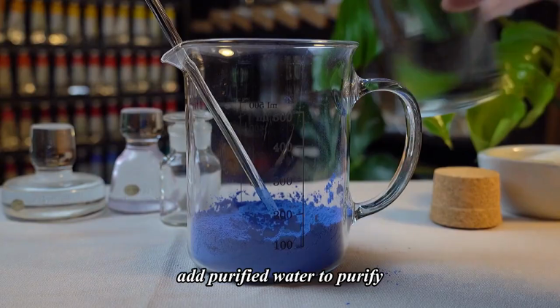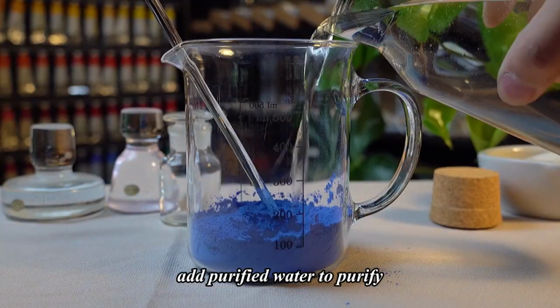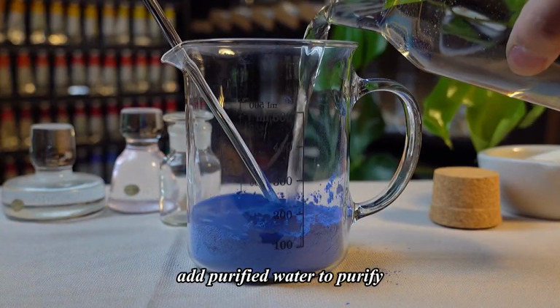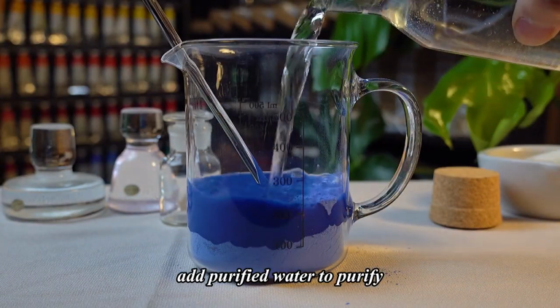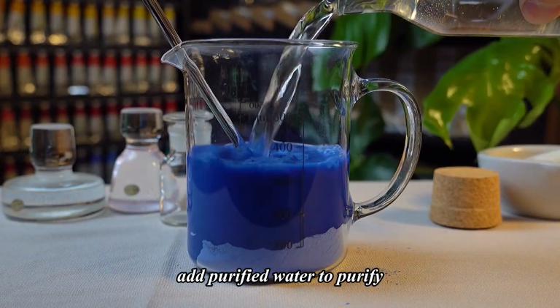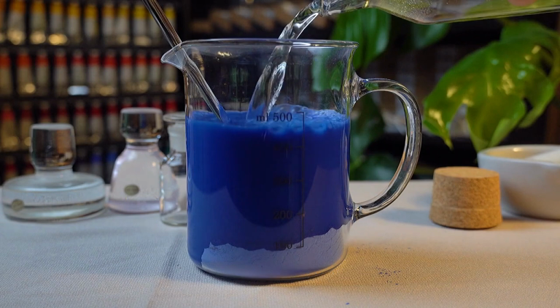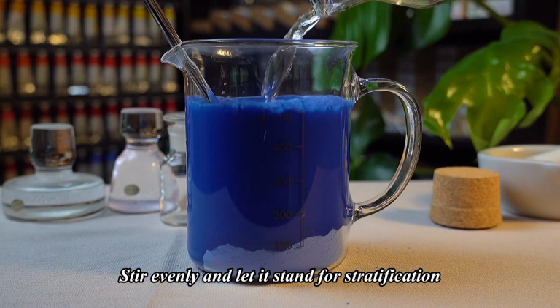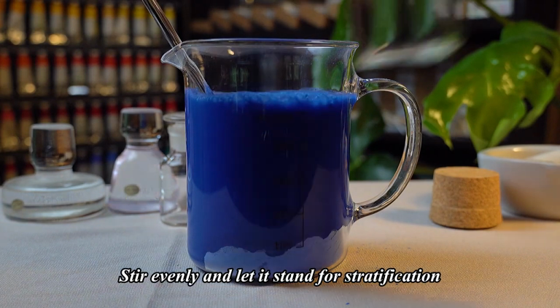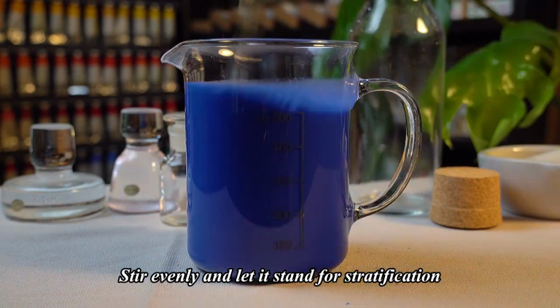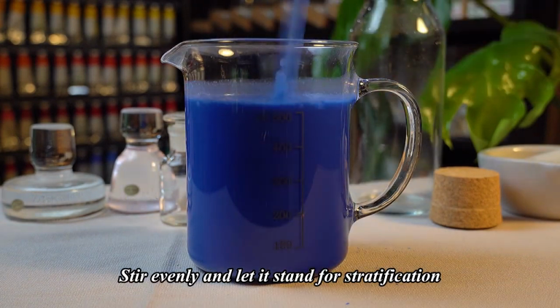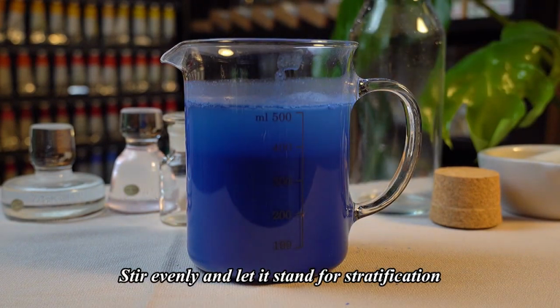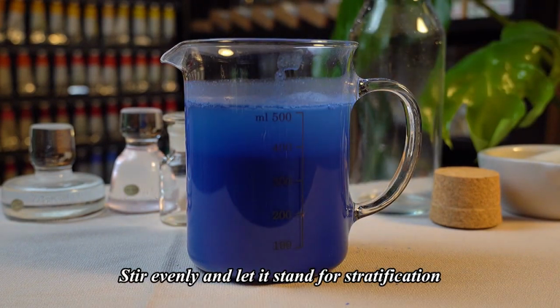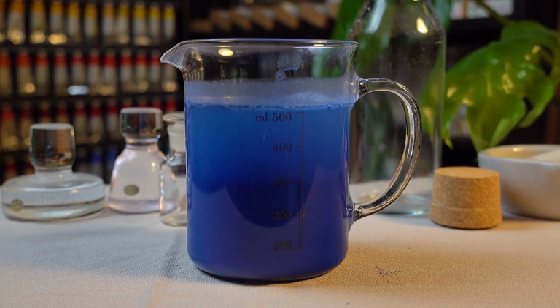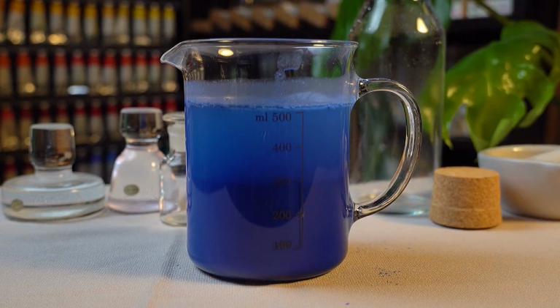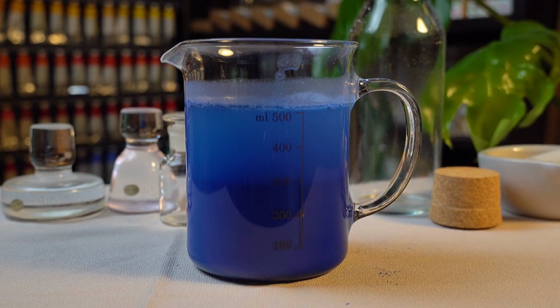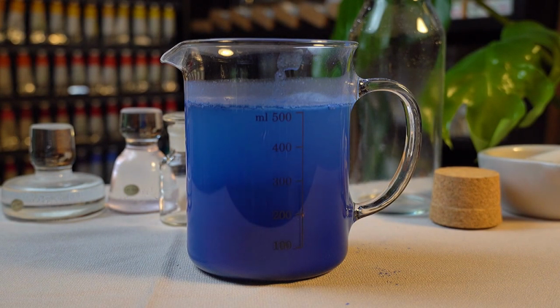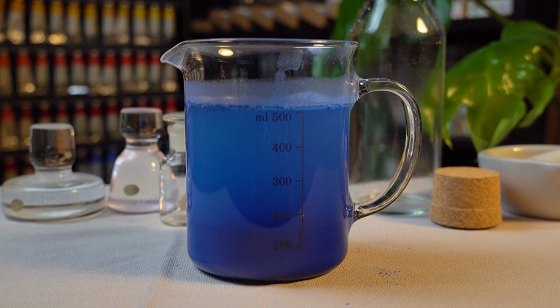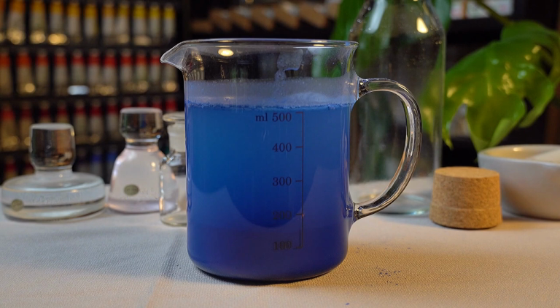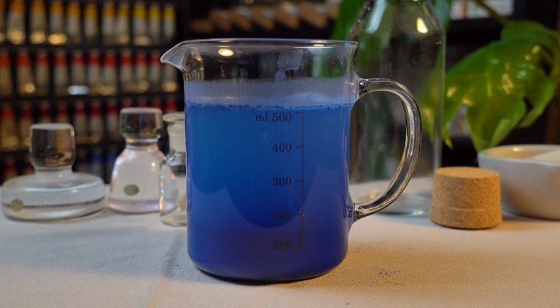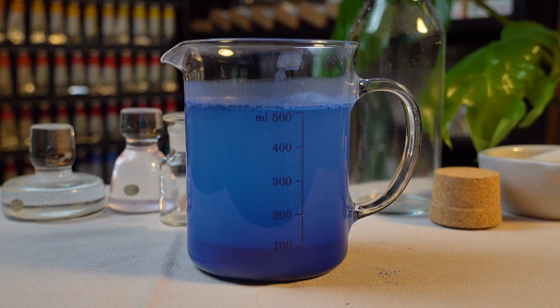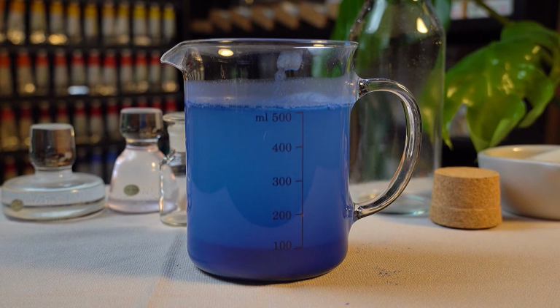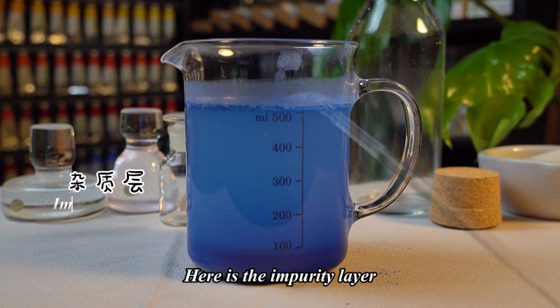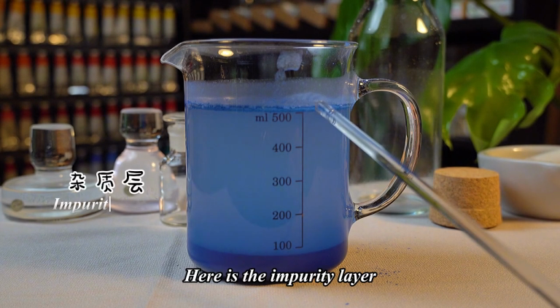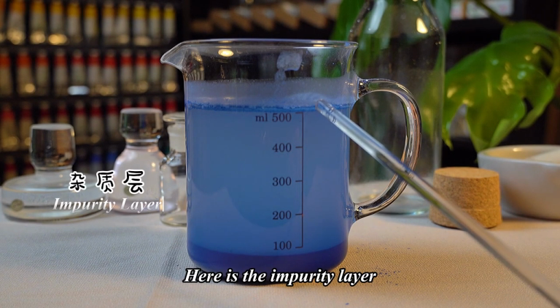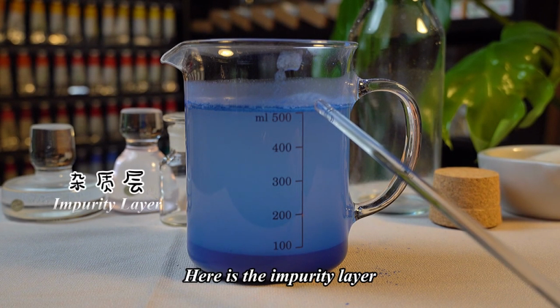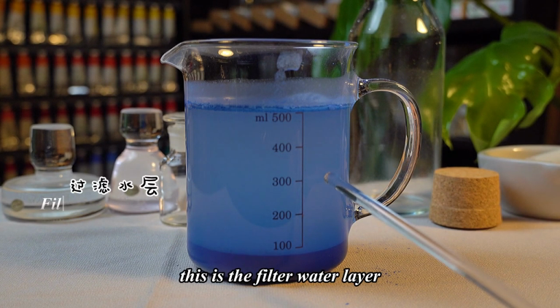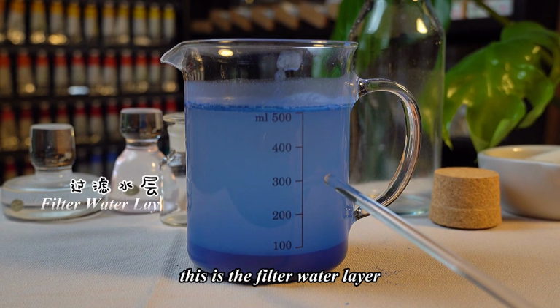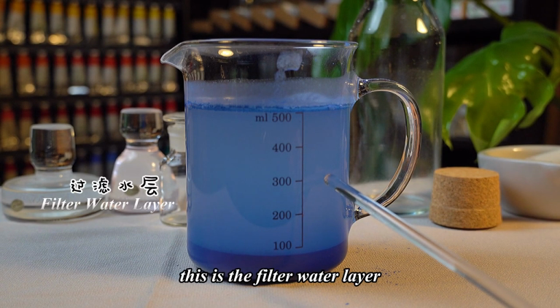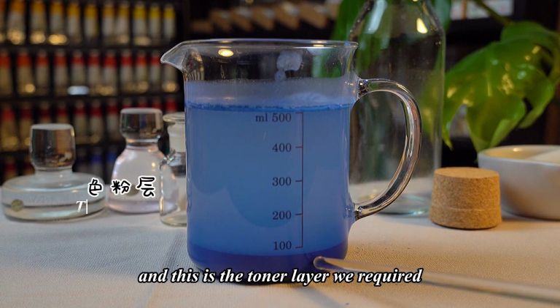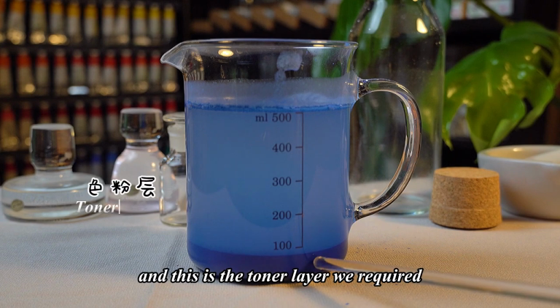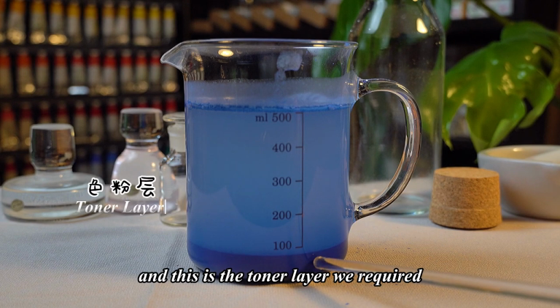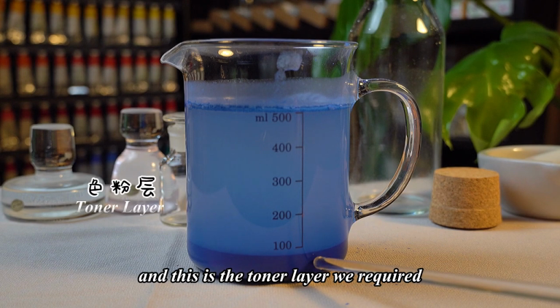Add purified water to purify. Stir evenly and let it stand for stratification. Here is the impurity layer, this is the filter water layer, and this is the toner layer we require.